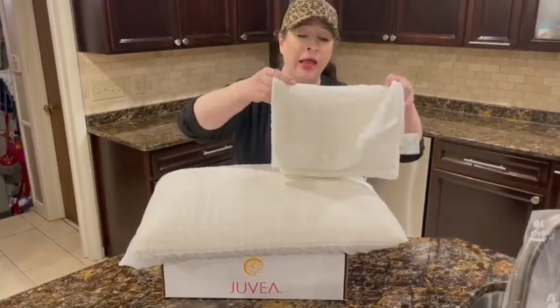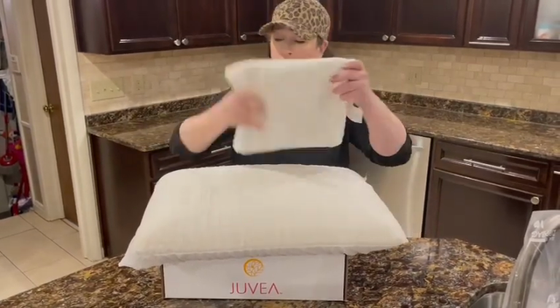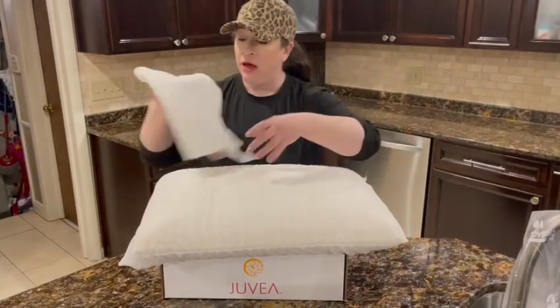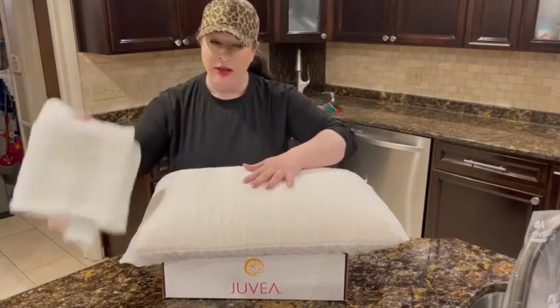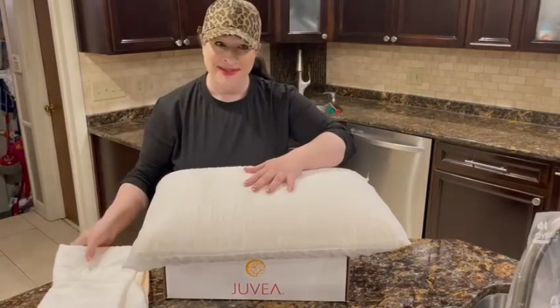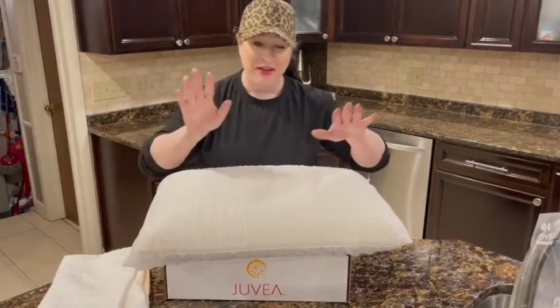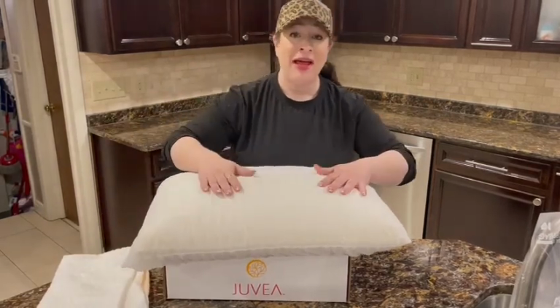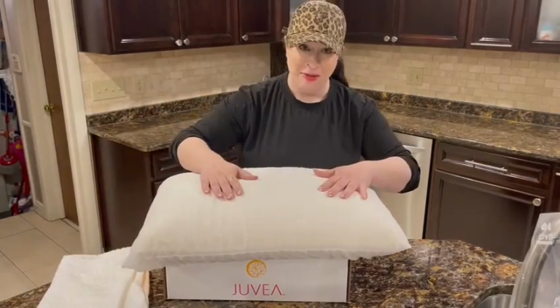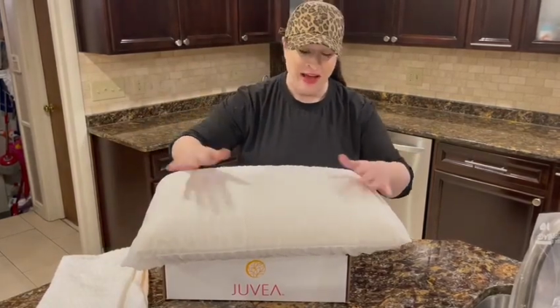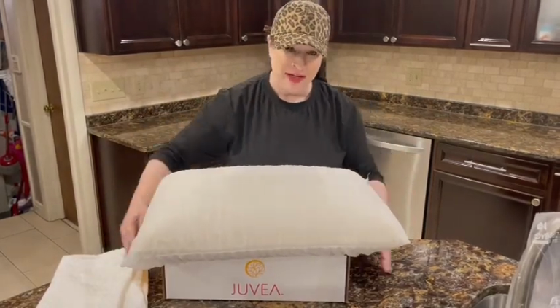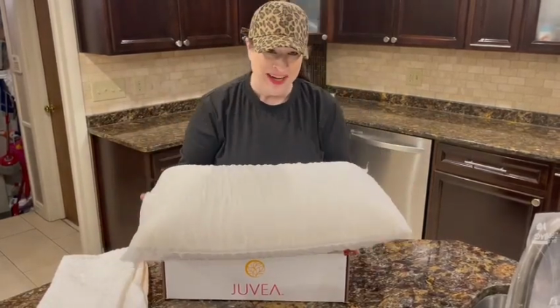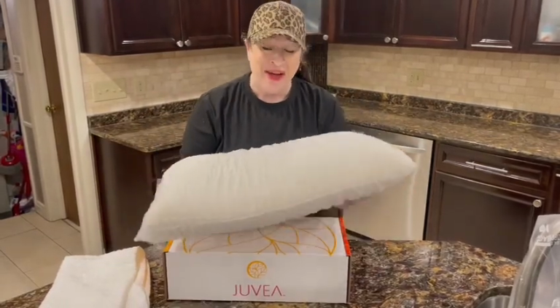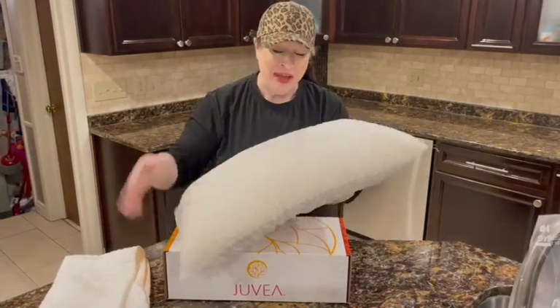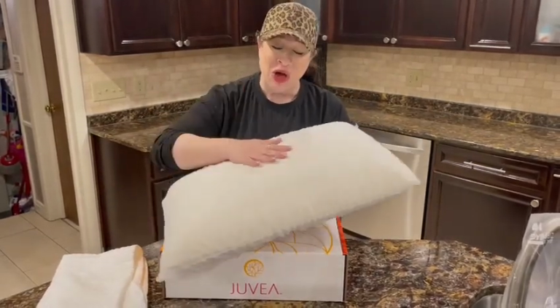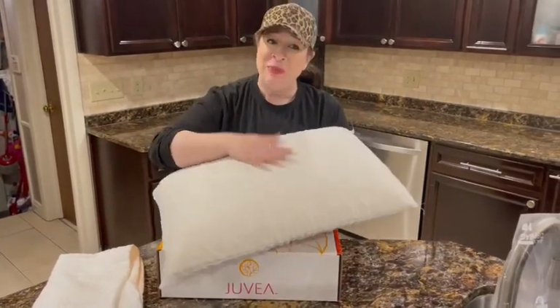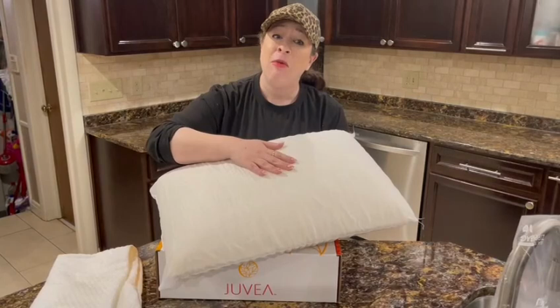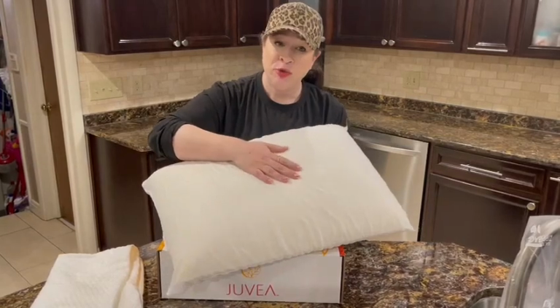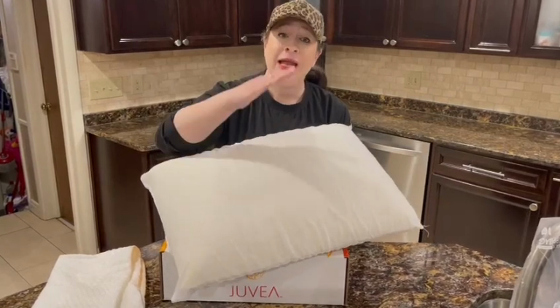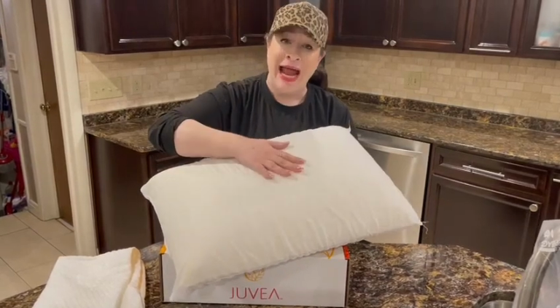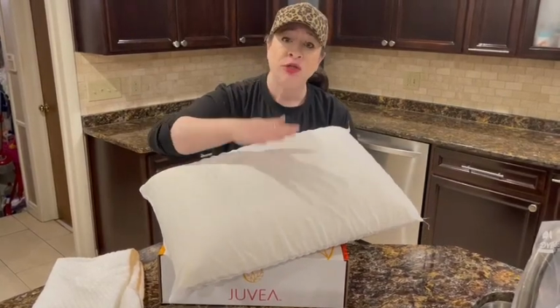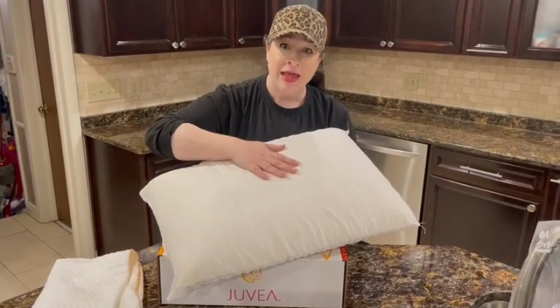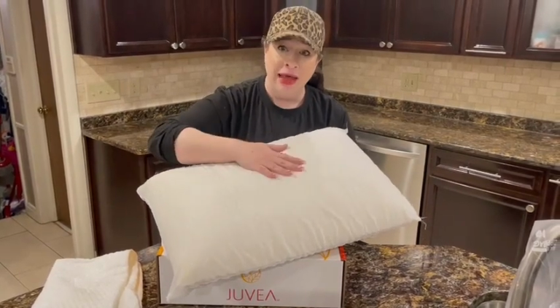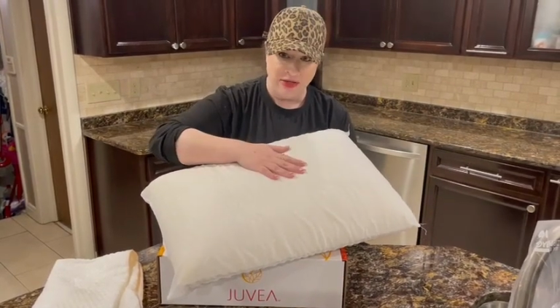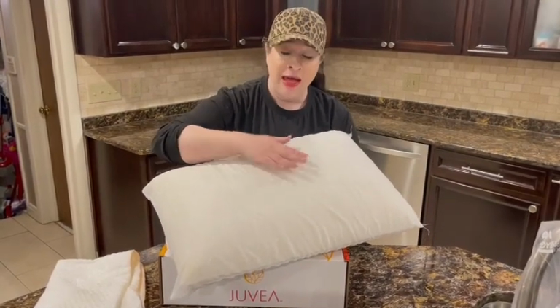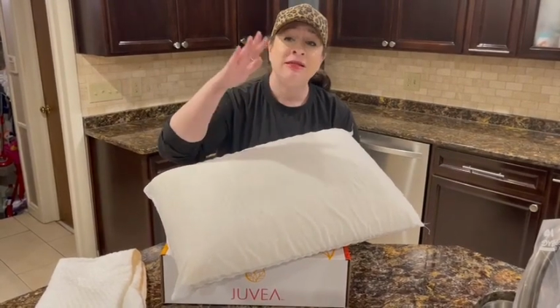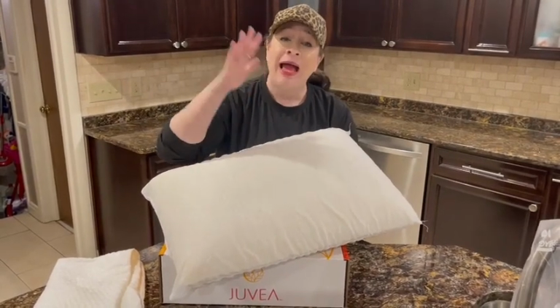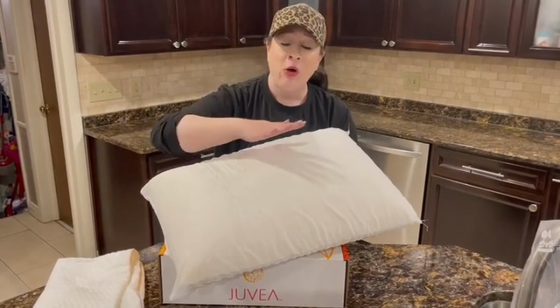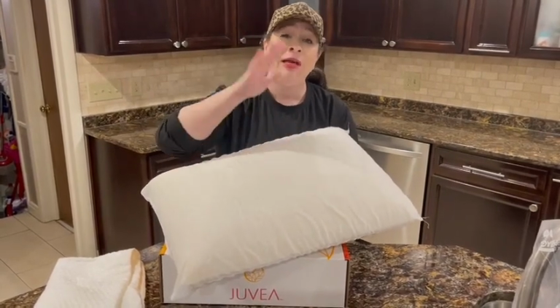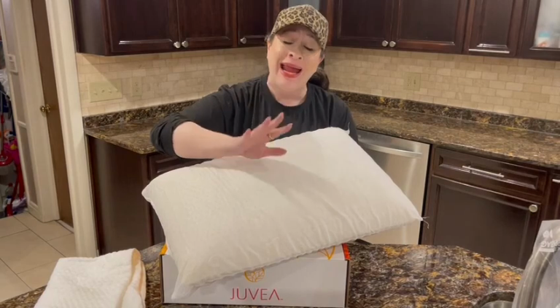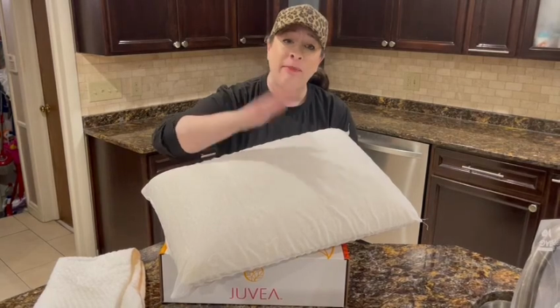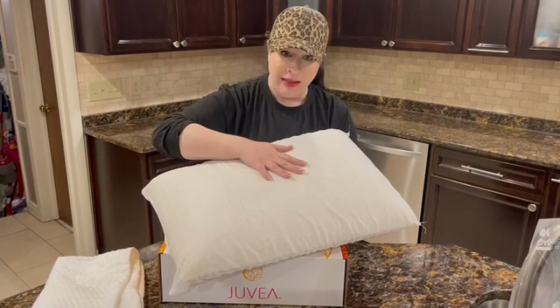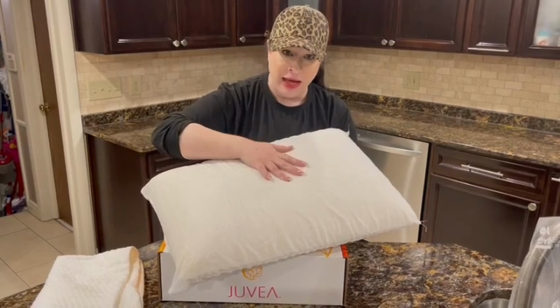Let's talk about the pillow itself — it has got everybody in the house fighting over it. It's made from 100% natural Talalay latex, a high quality organic plant latex.